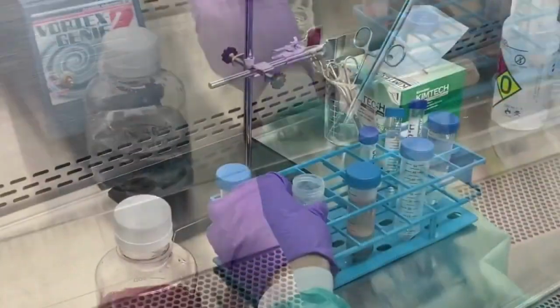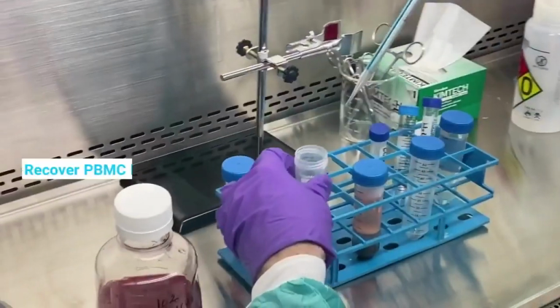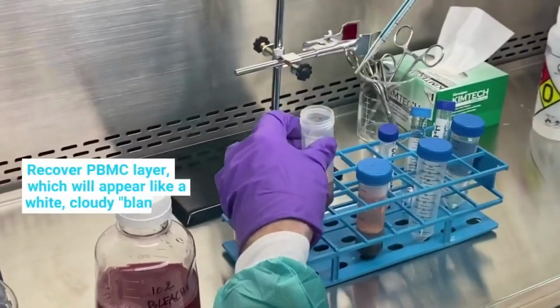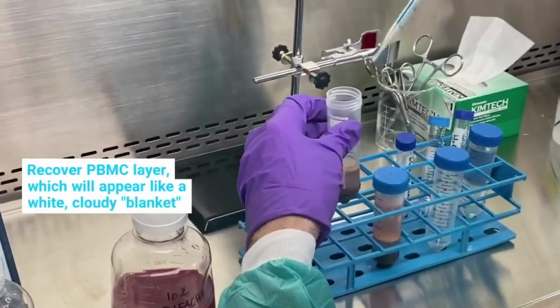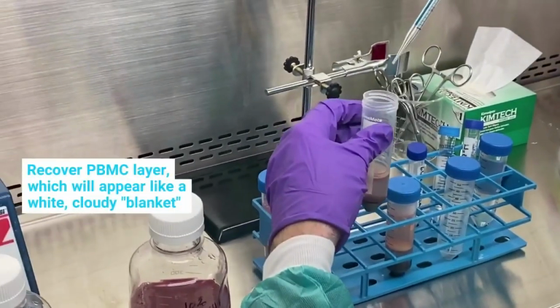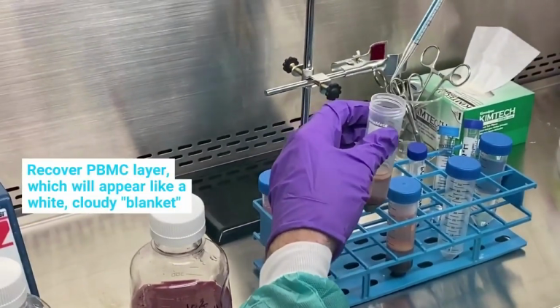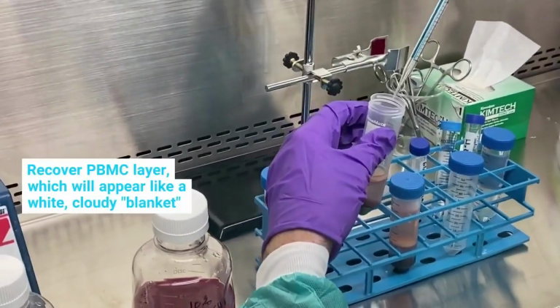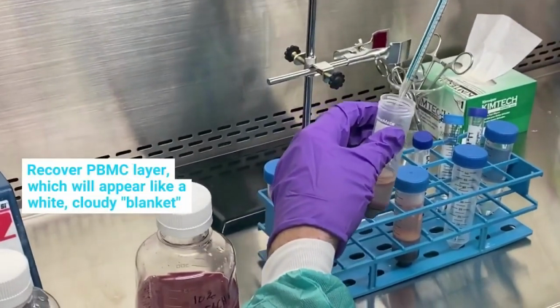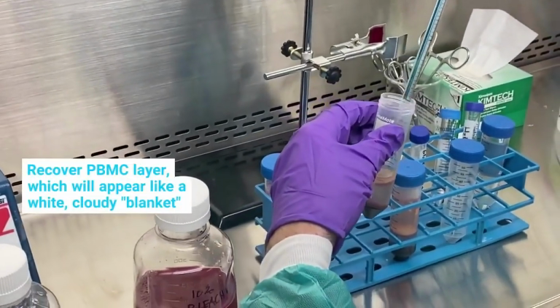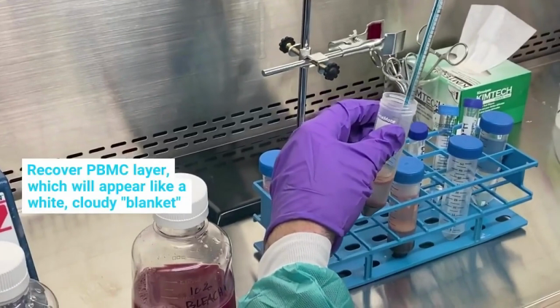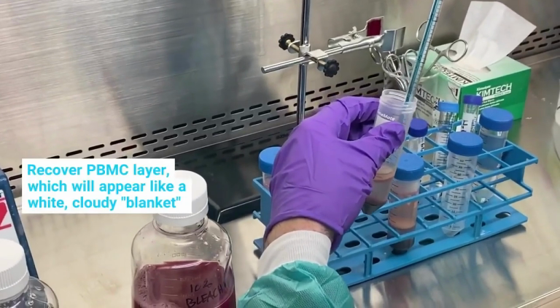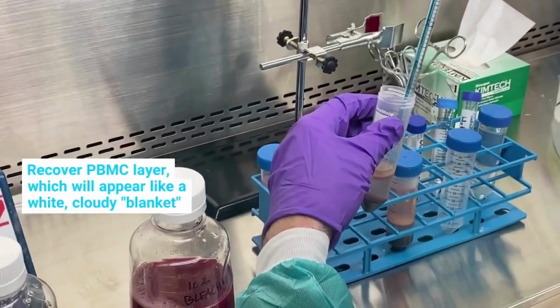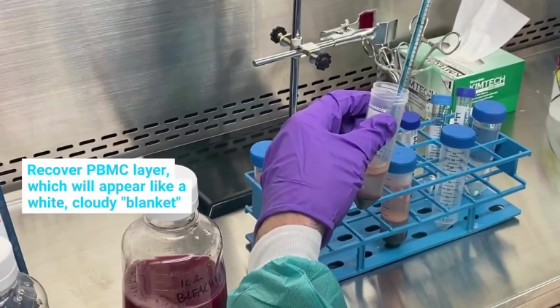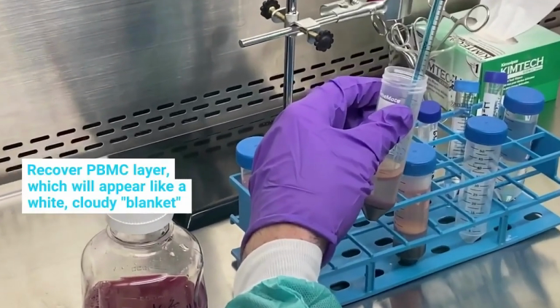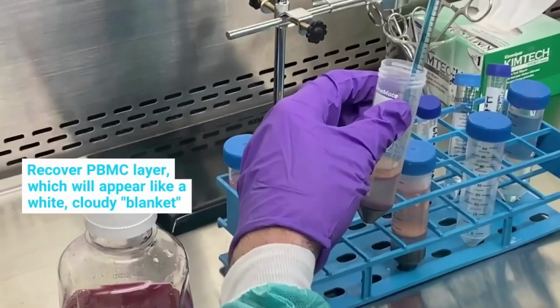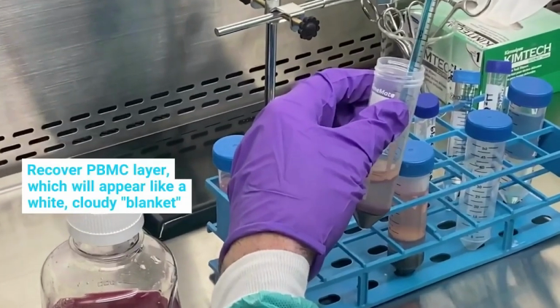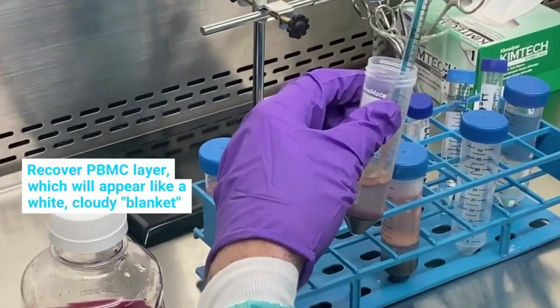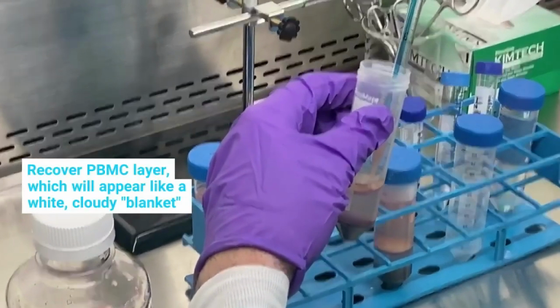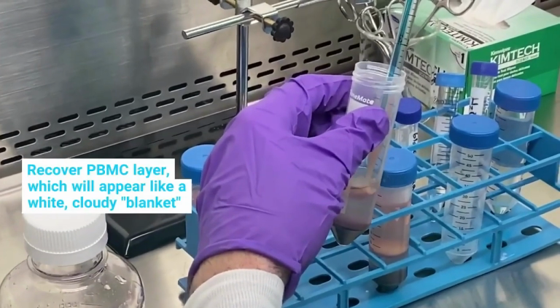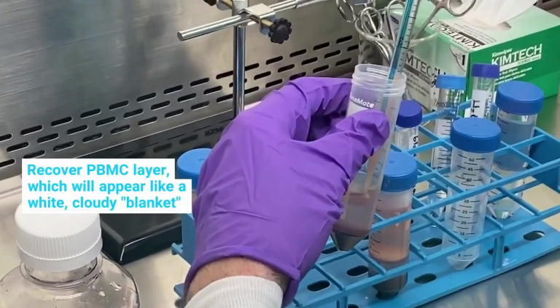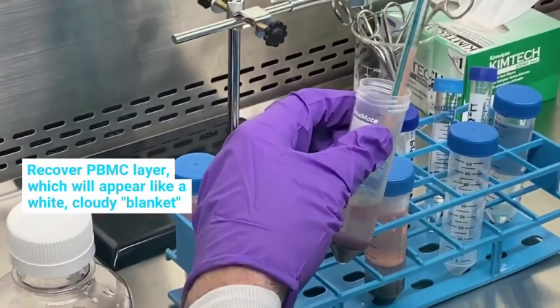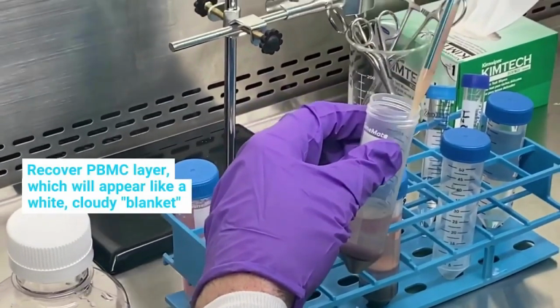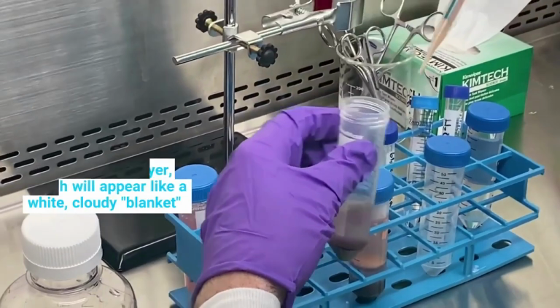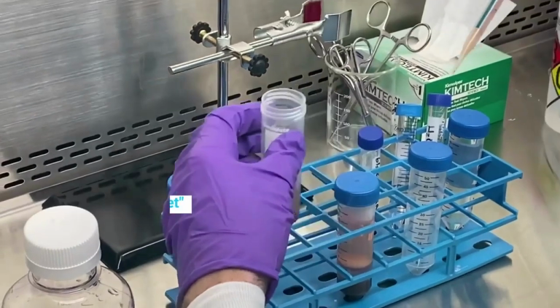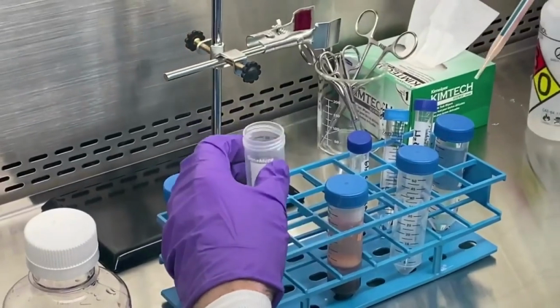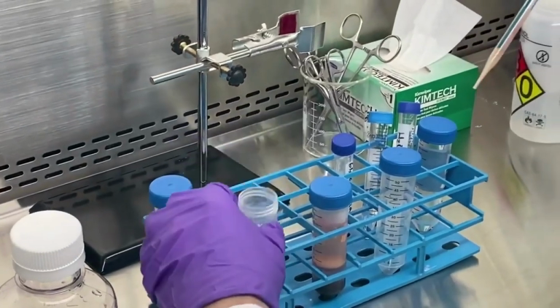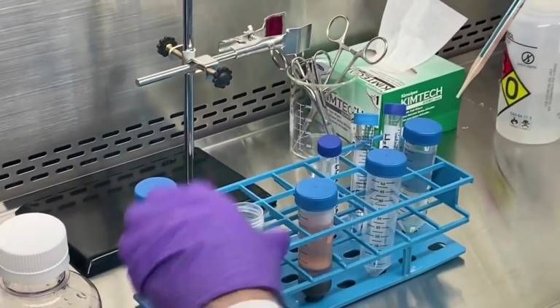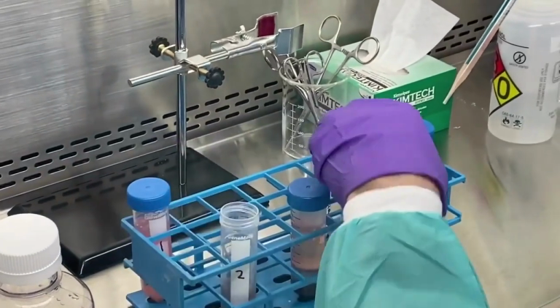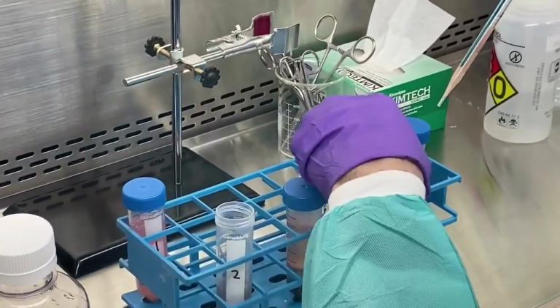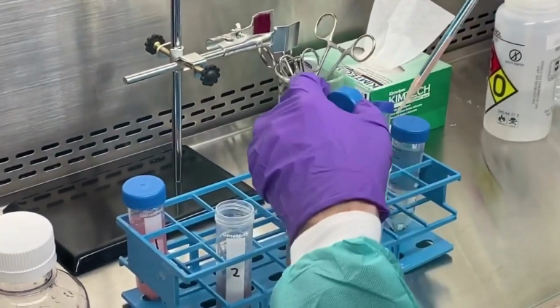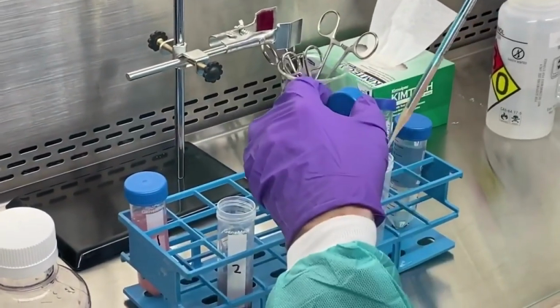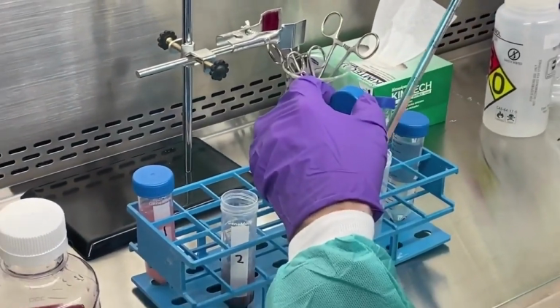The layer of PBMCs will appear like a white and cloudy blanket. When recovering the PBMCs, take care not to withdraw too much of the layer below, containing the density gradient, granulocytes, and RBCs.